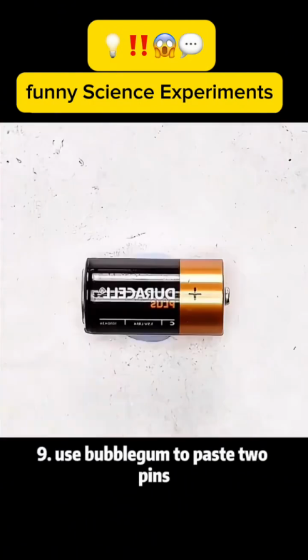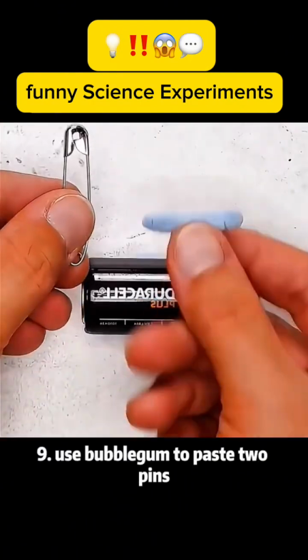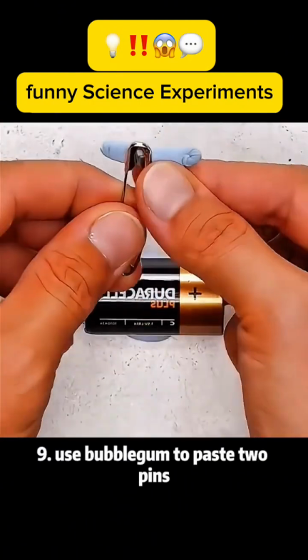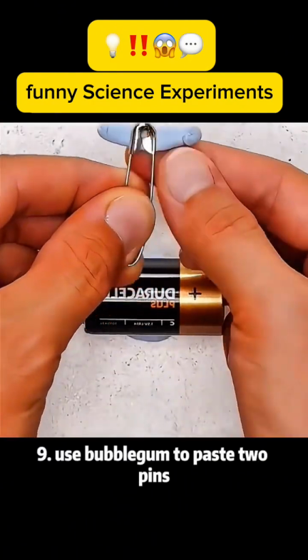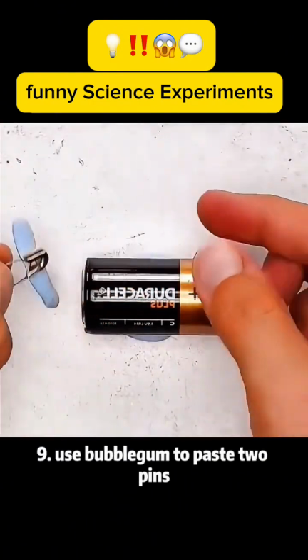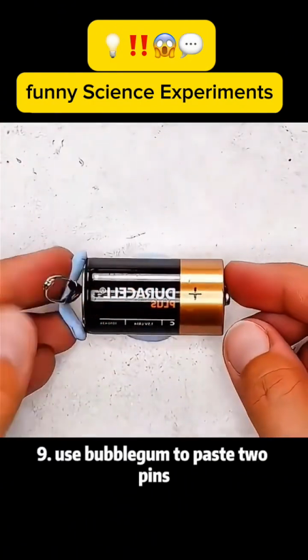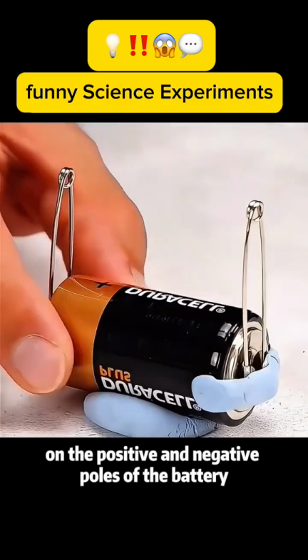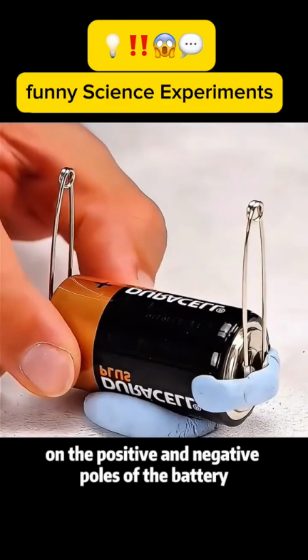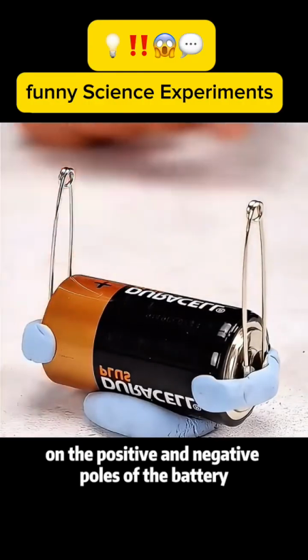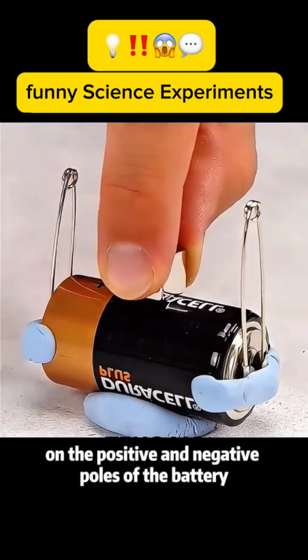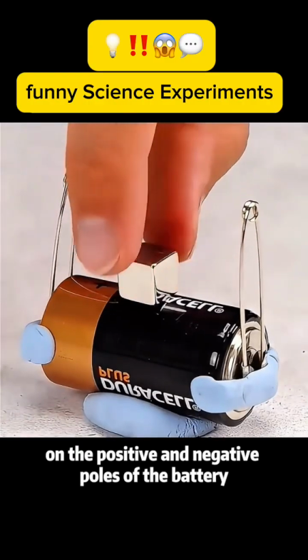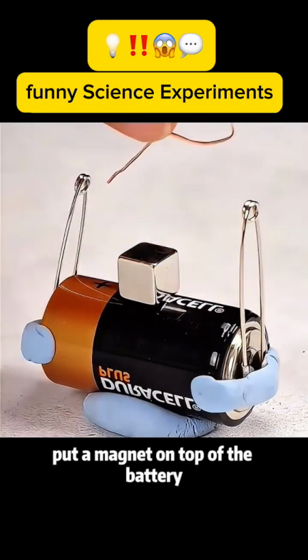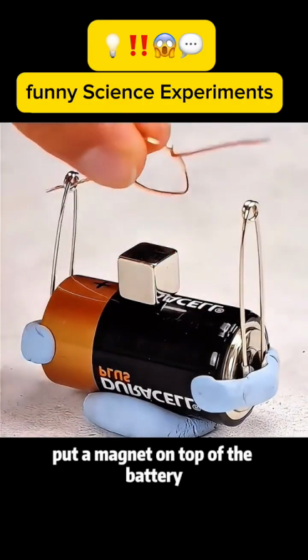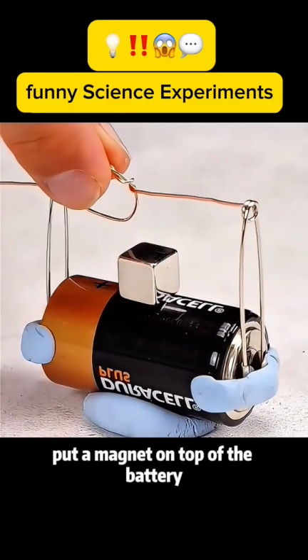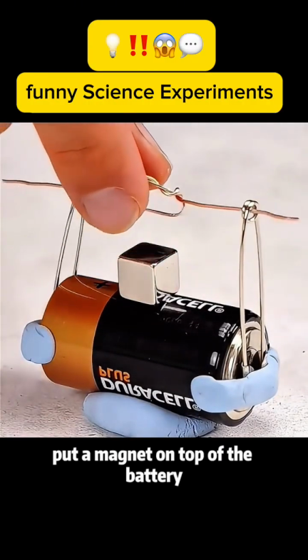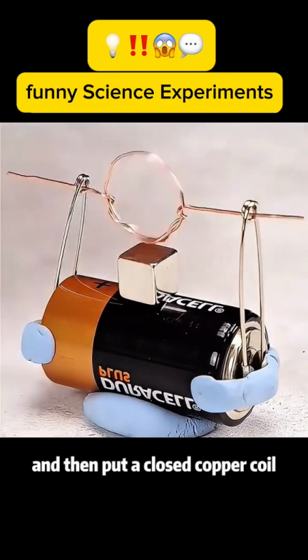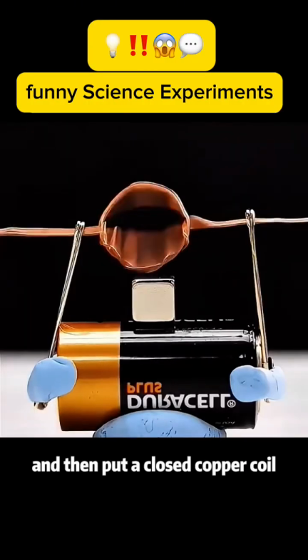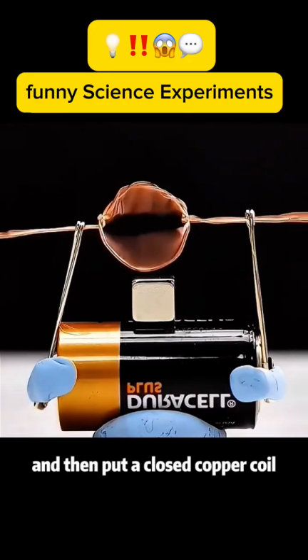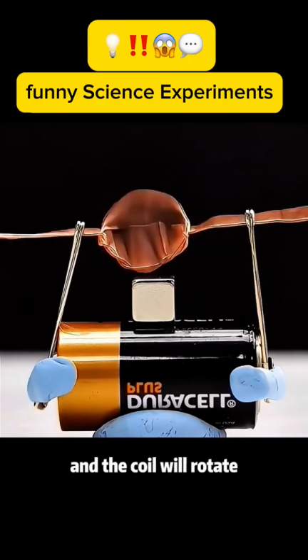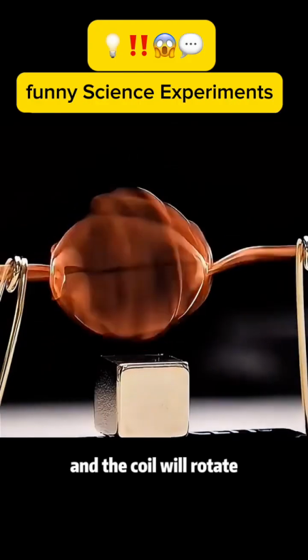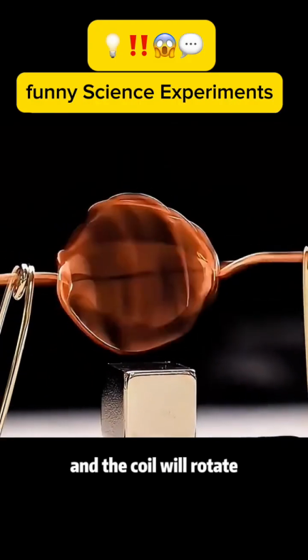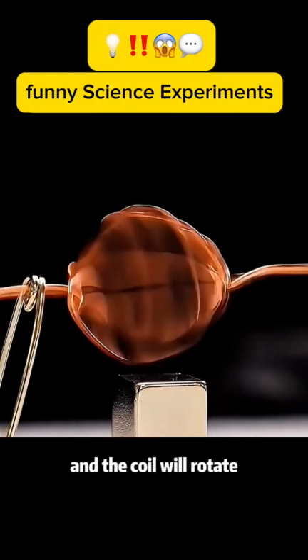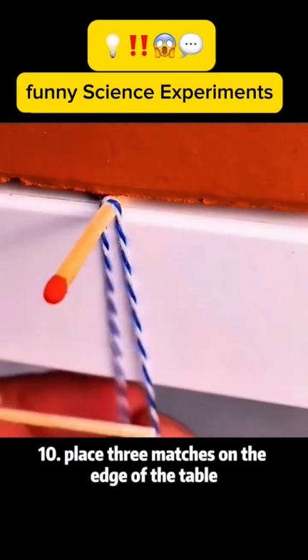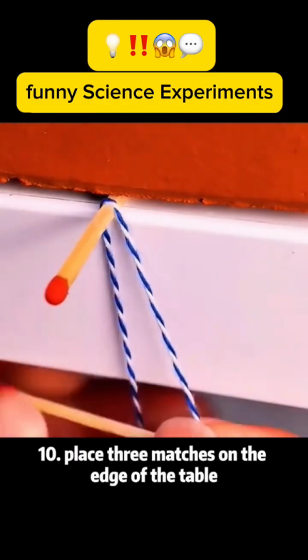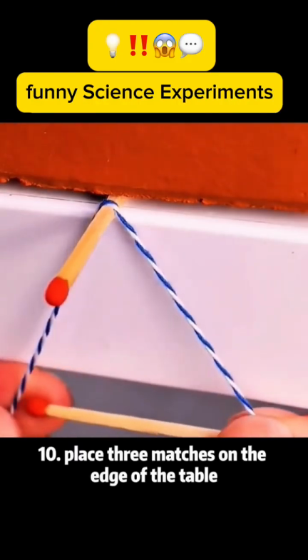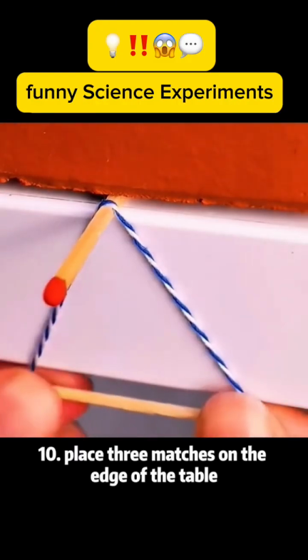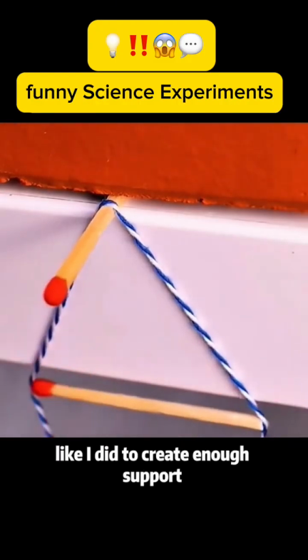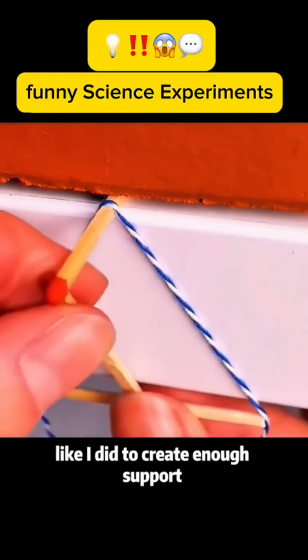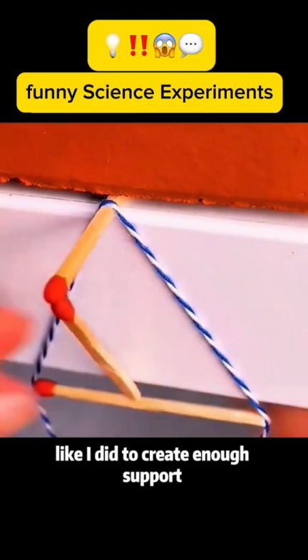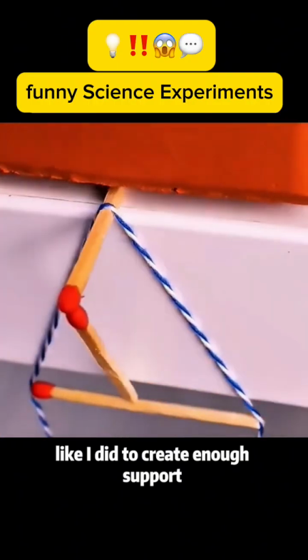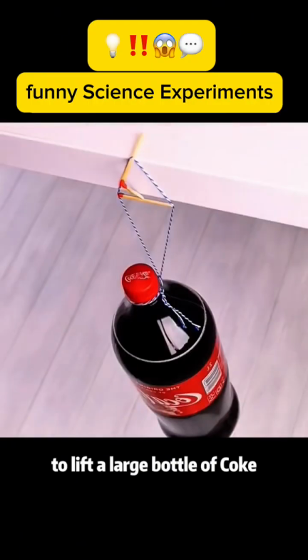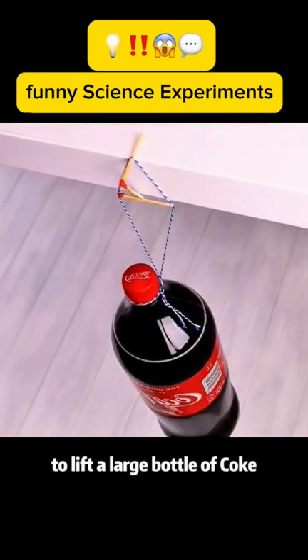Experiment 9: Use bubble gum to paste two pins on the positive and negative poles of a battery. Put a magnet on top of the battery, then place a closed copper coil on it and the coil will rotate. Experiment 10: Place three matches on the edge of a table like shown to create enough support to lift a large bottle of Coke.